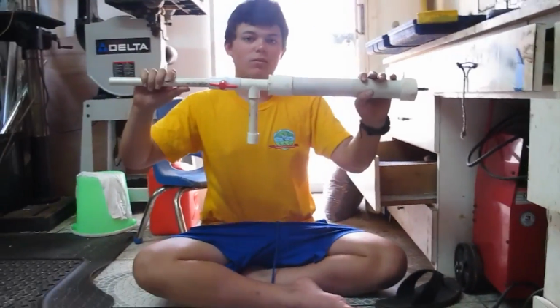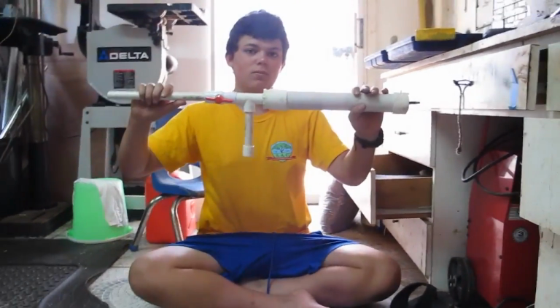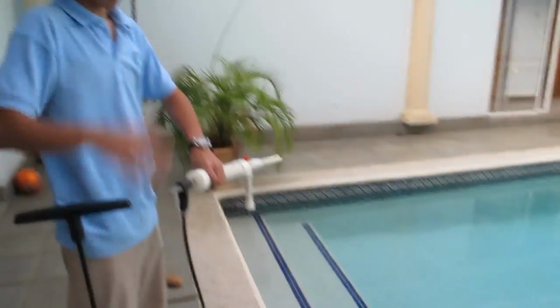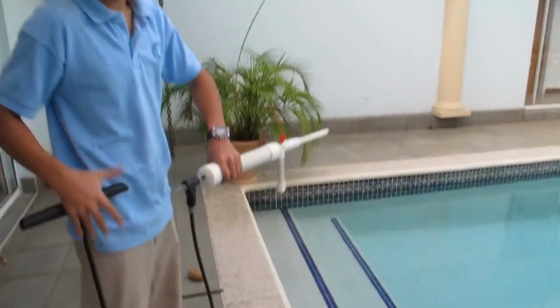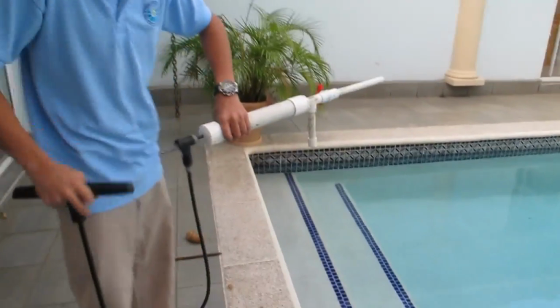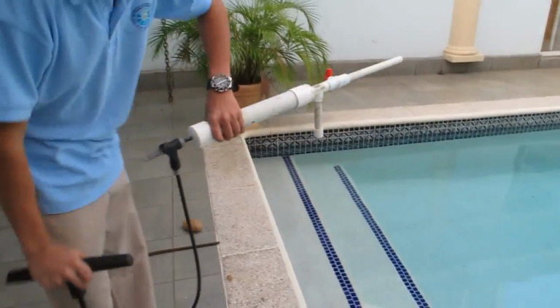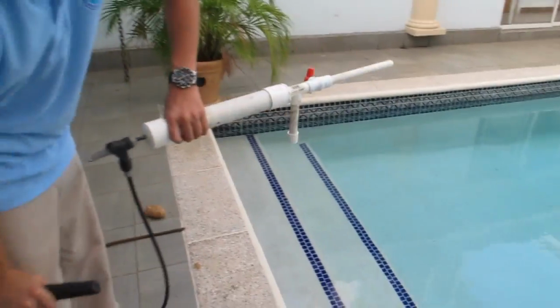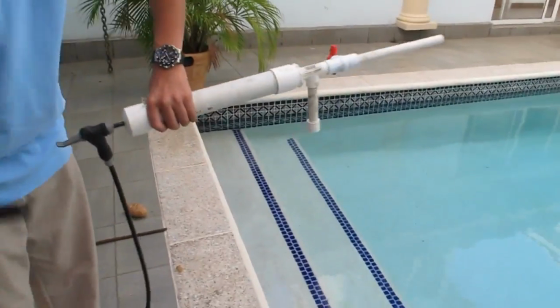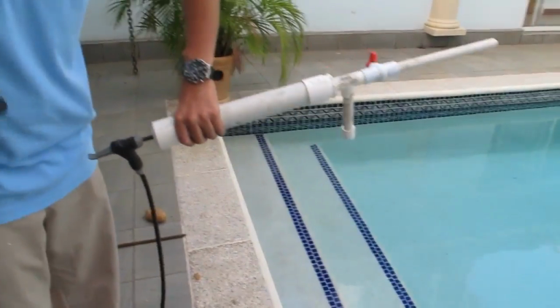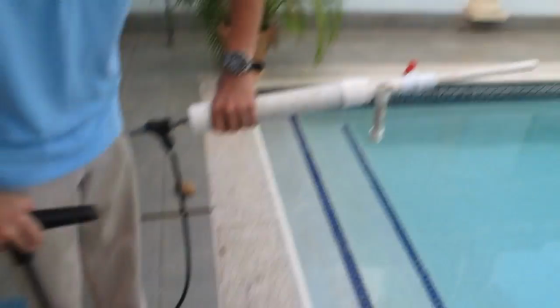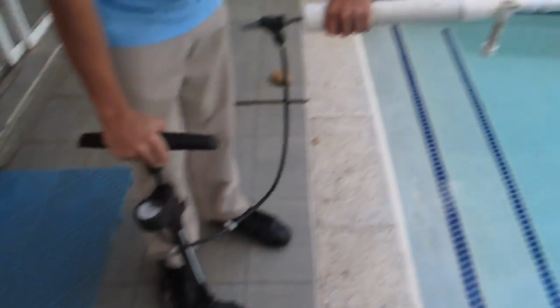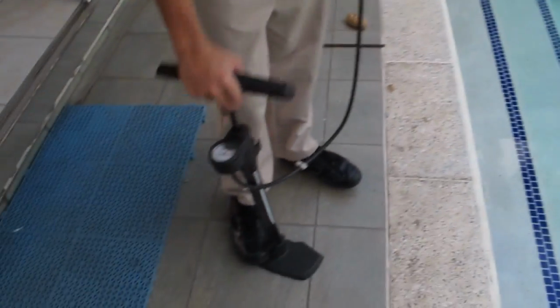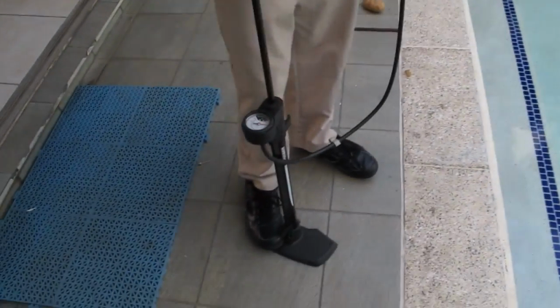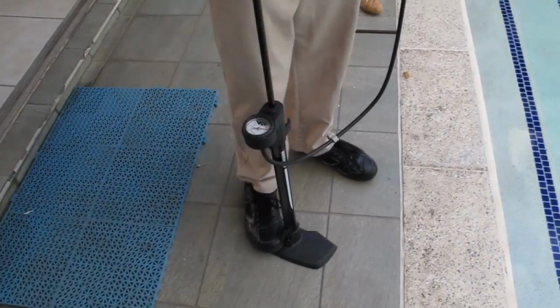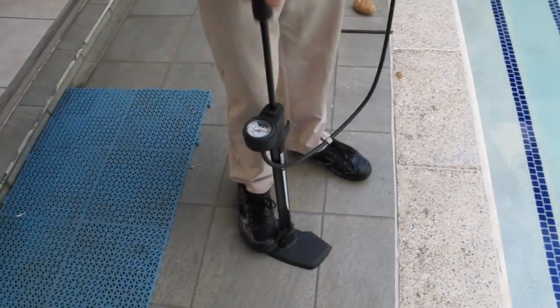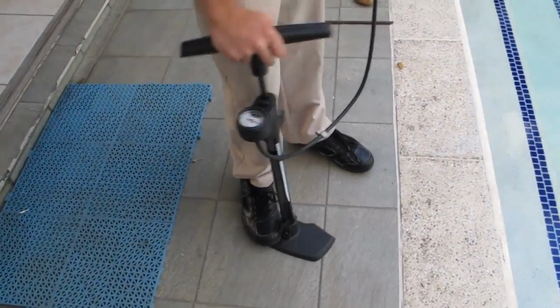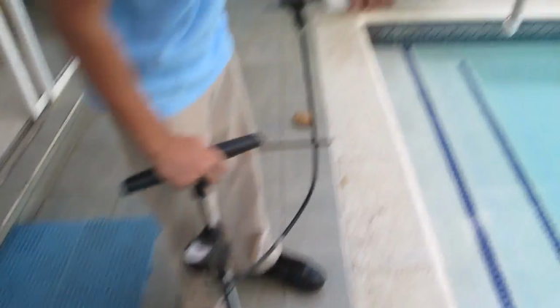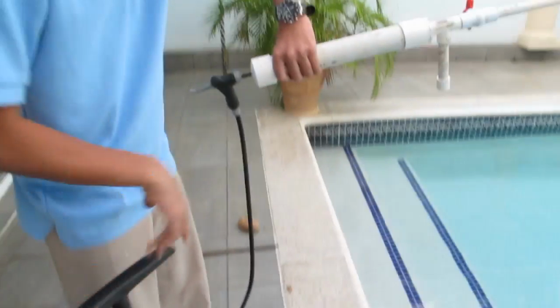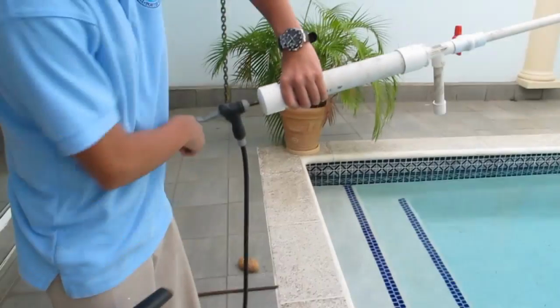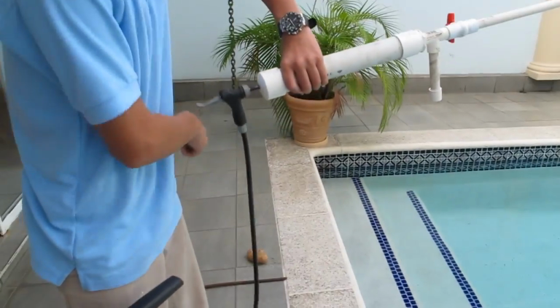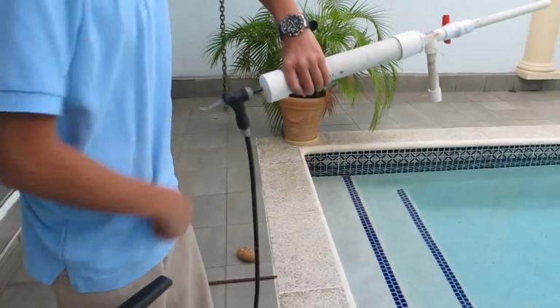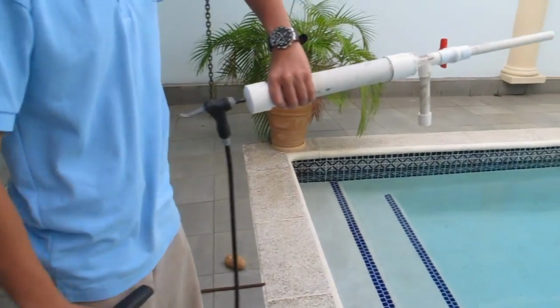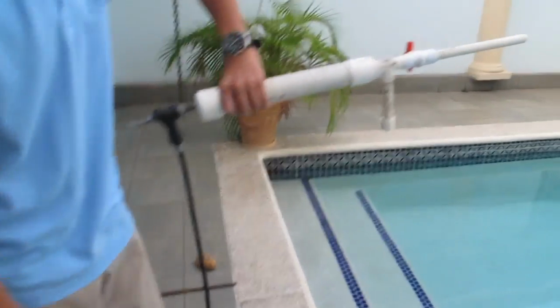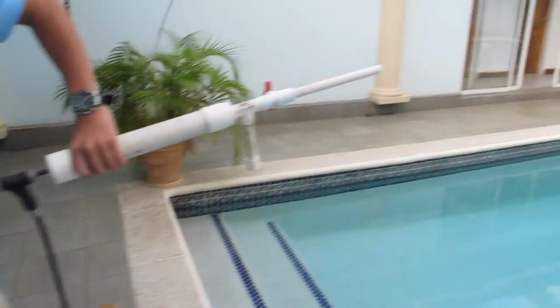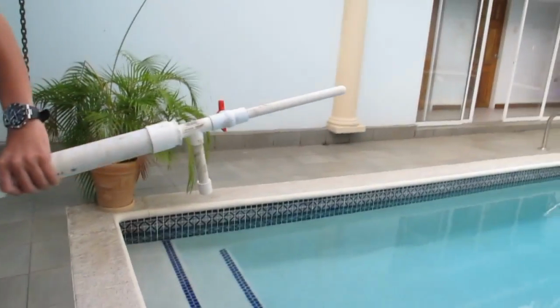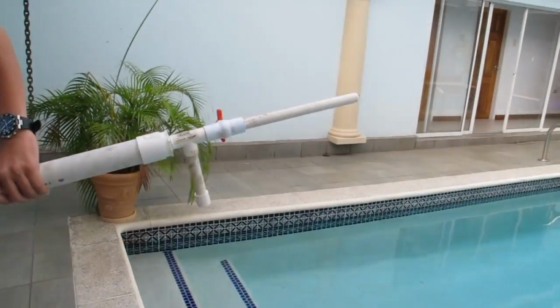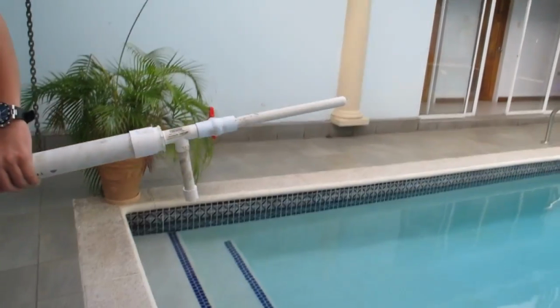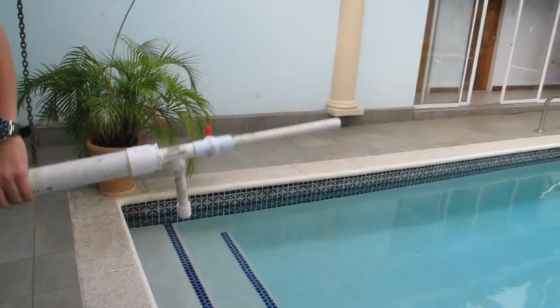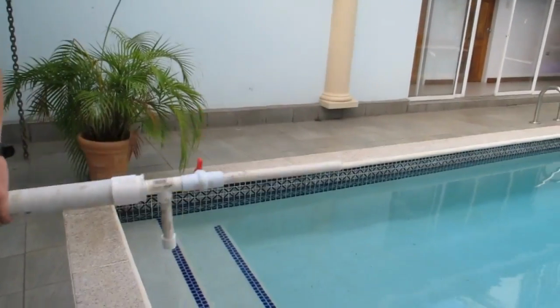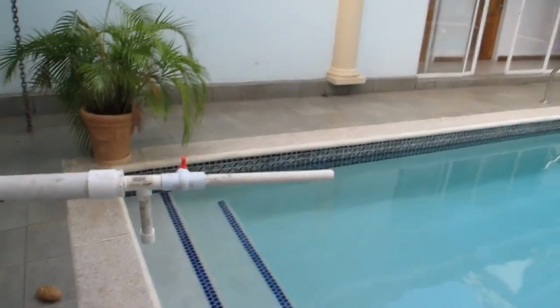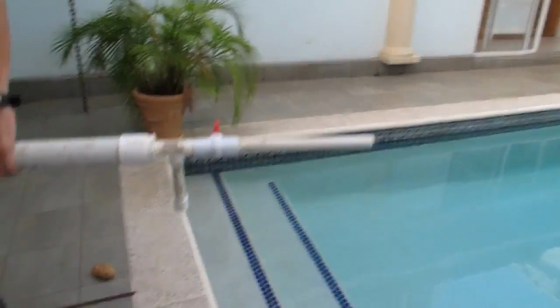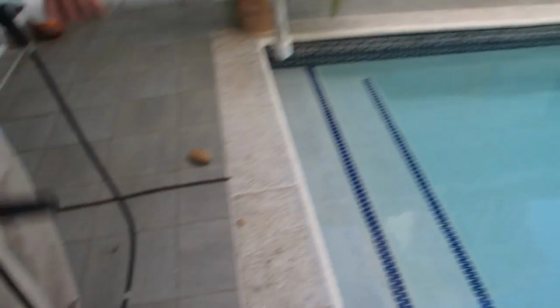Here is the gun loaded, and we are now pressurizing it with our bike pump. Put a potato in as the ammunition.